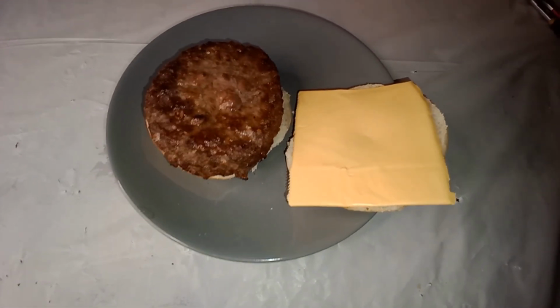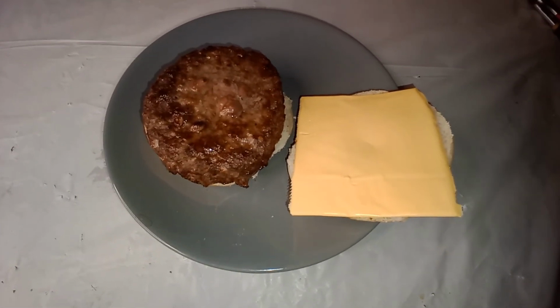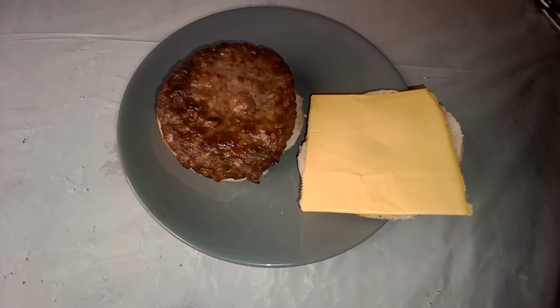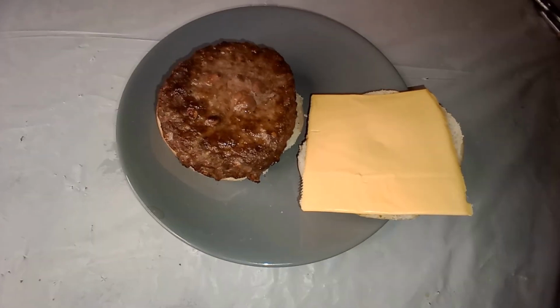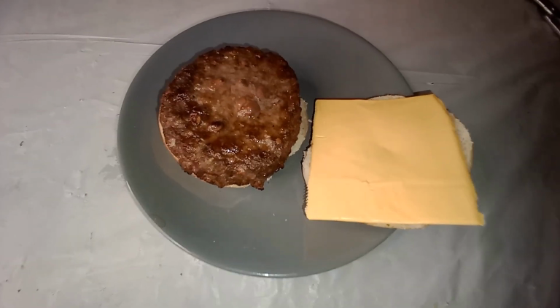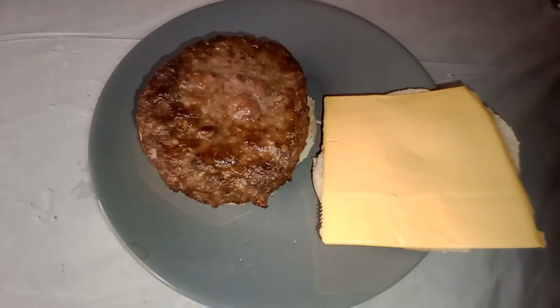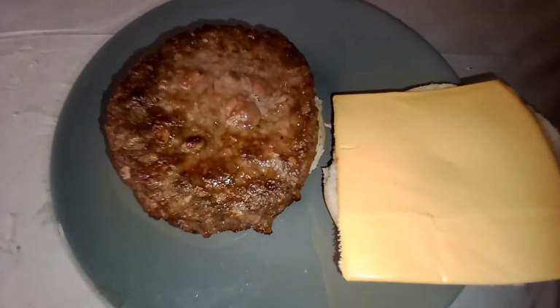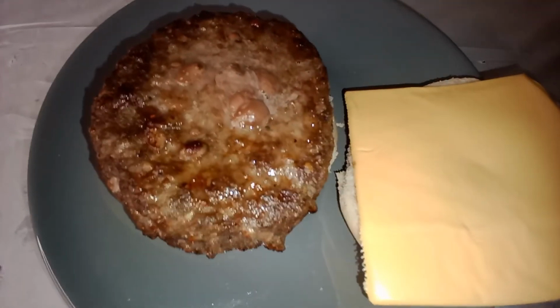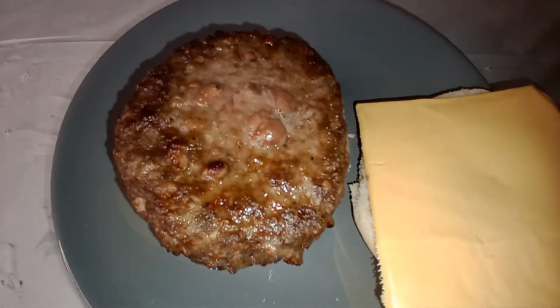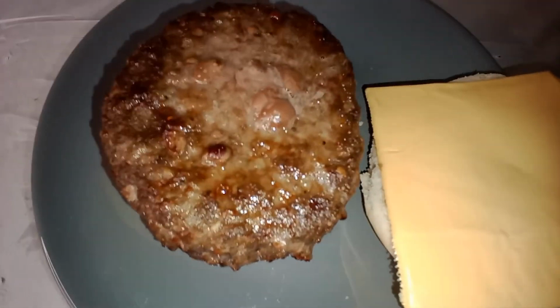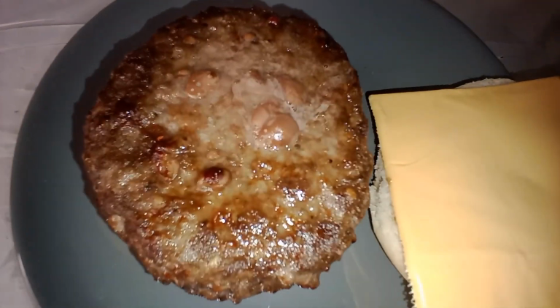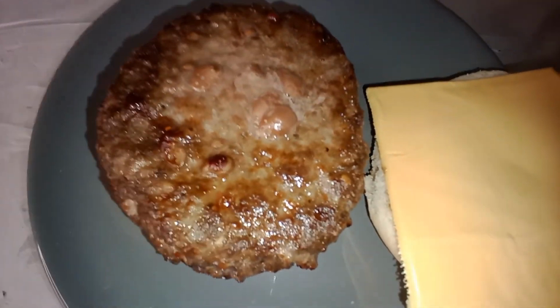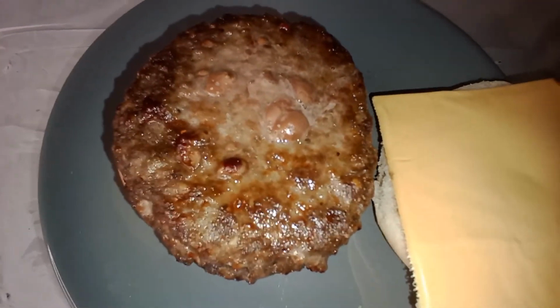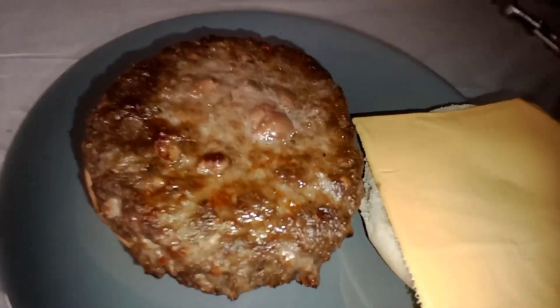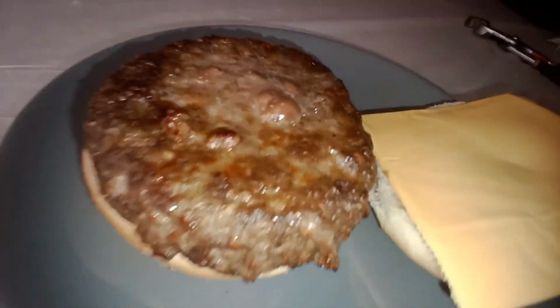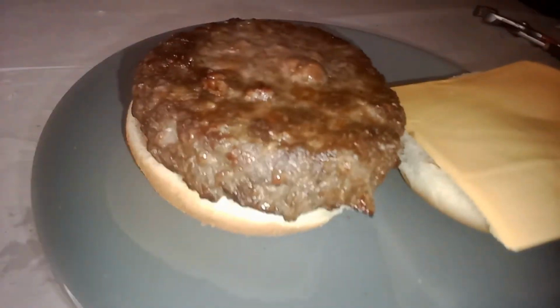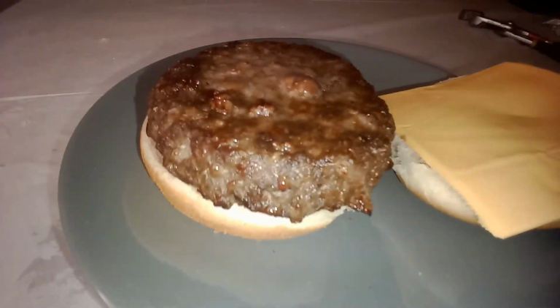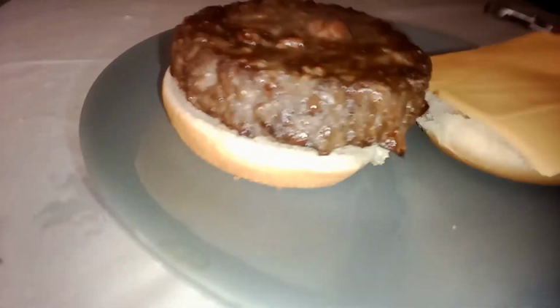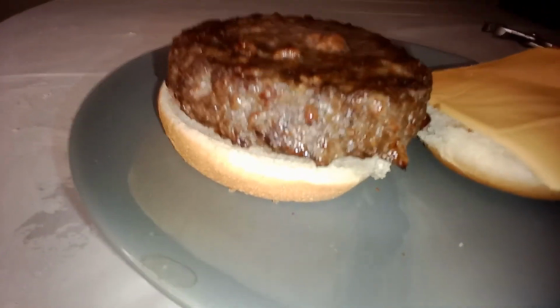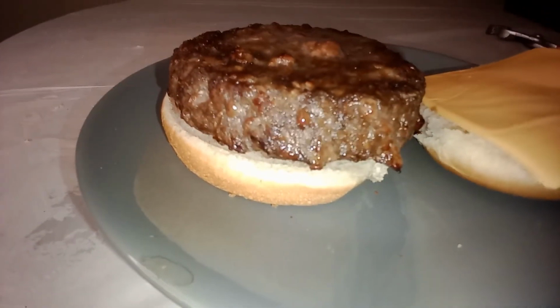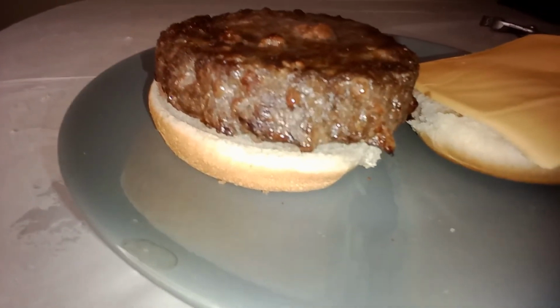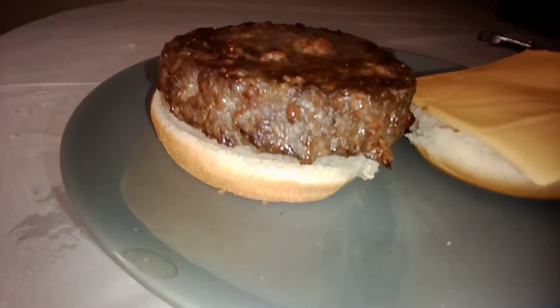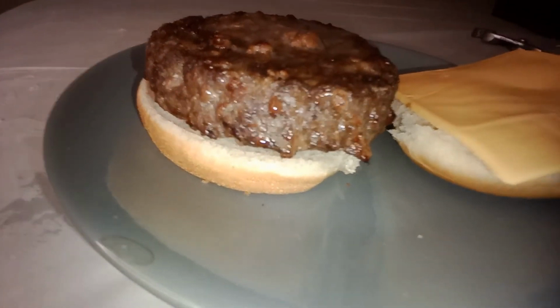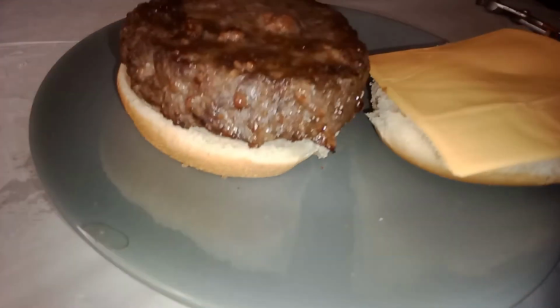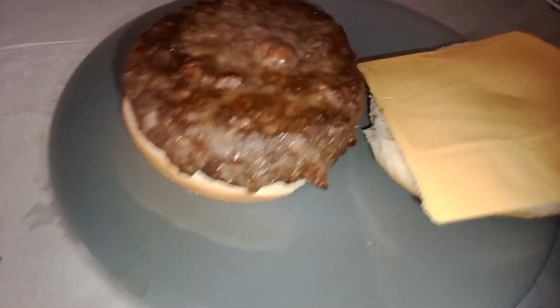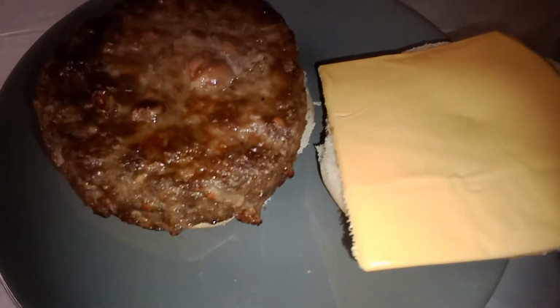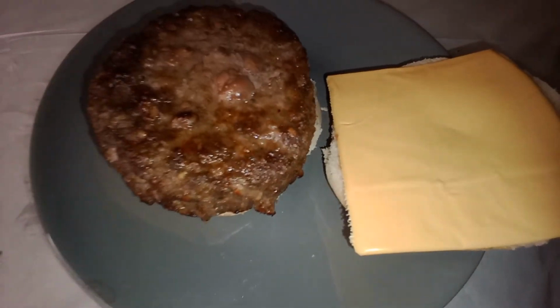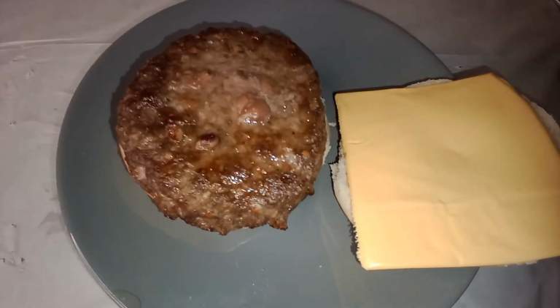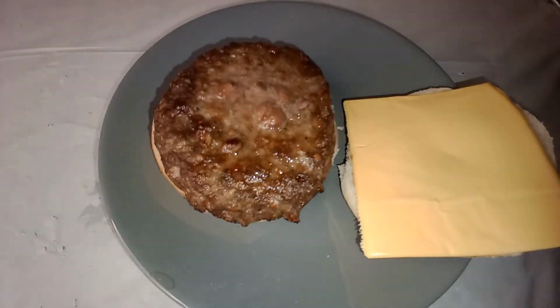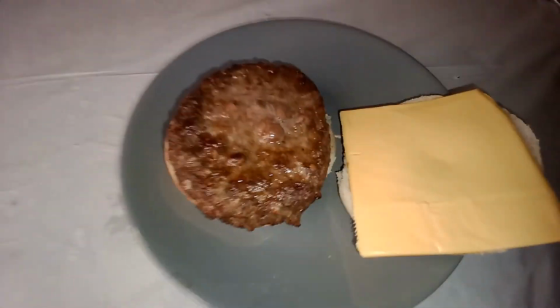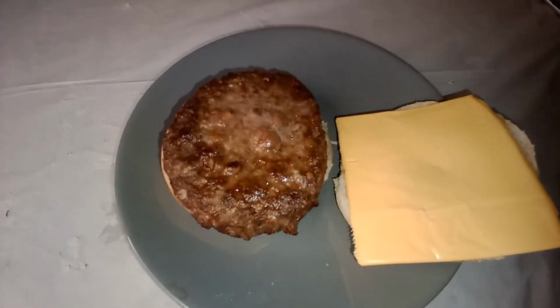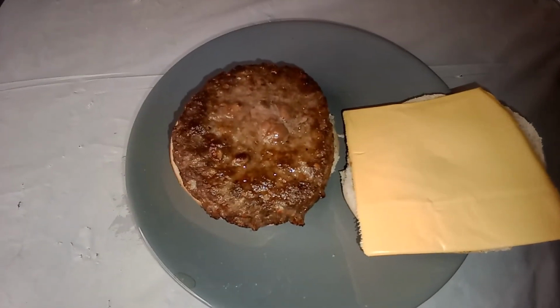That's what it looks like after it's been cooked about 10 minutes in my air fryer. That's a pretty good looking burger — it's fairly thick. In a minute, I'll let you know what it tasted like.